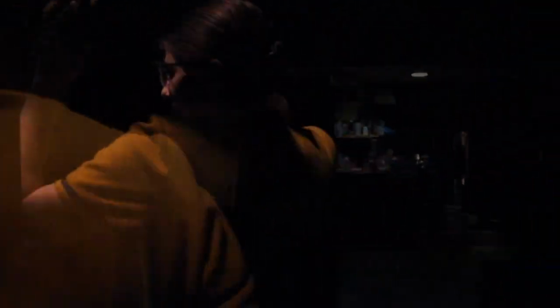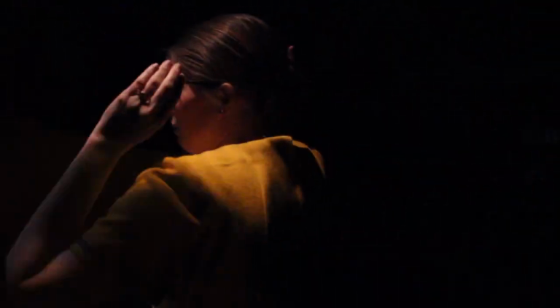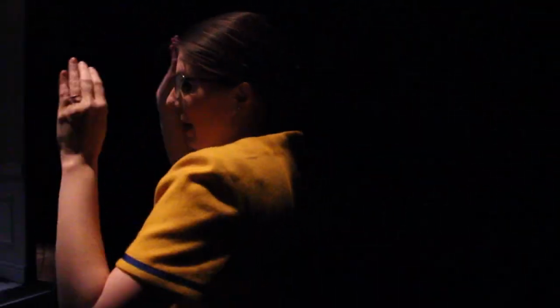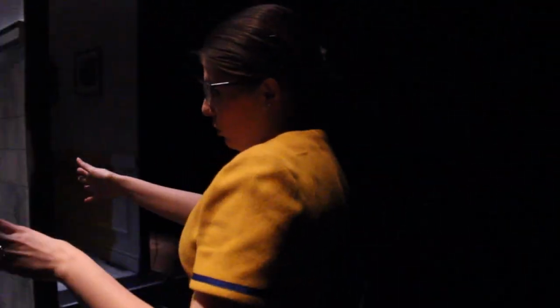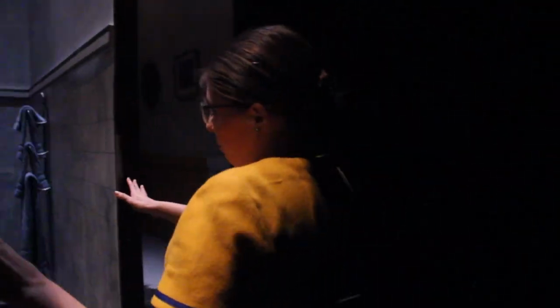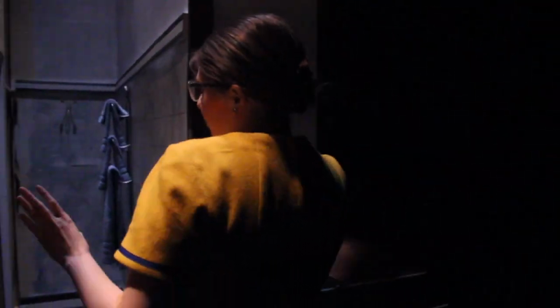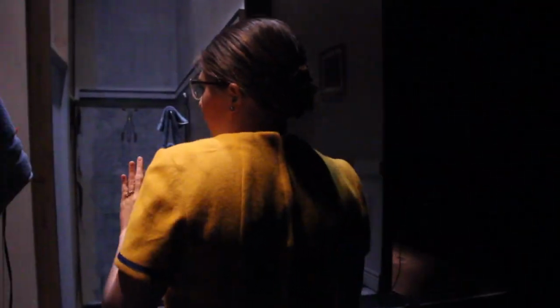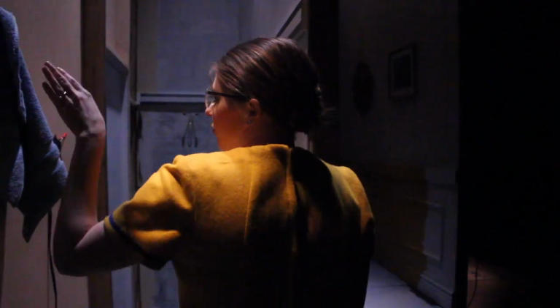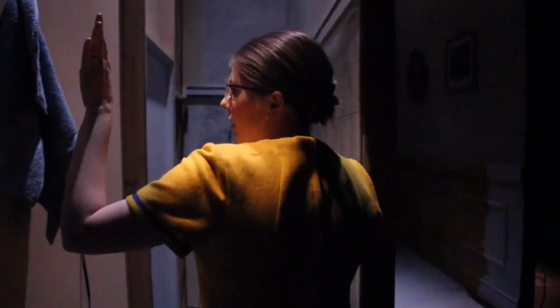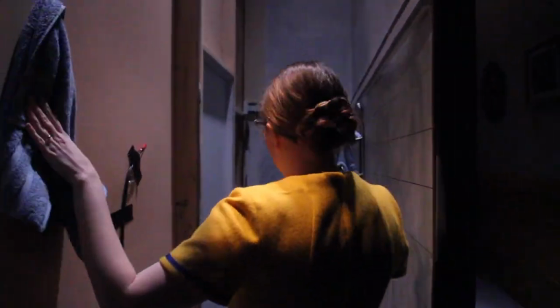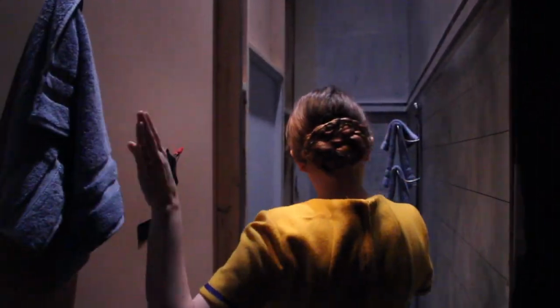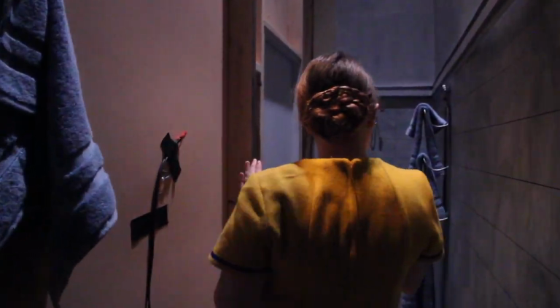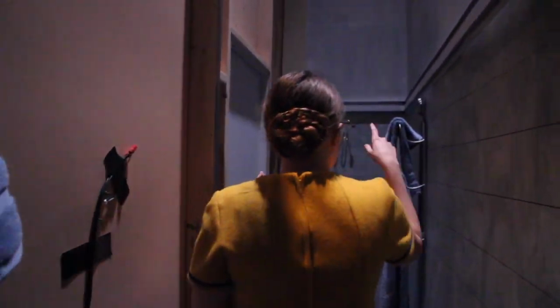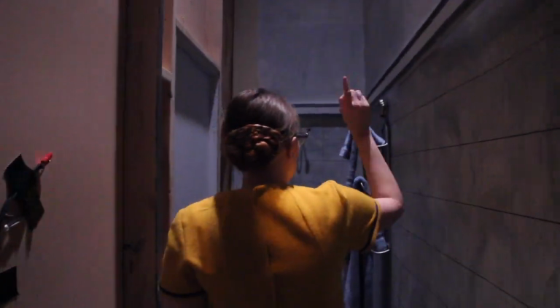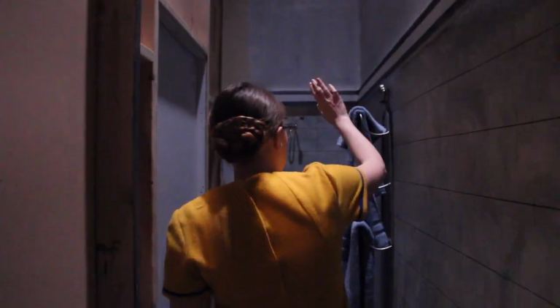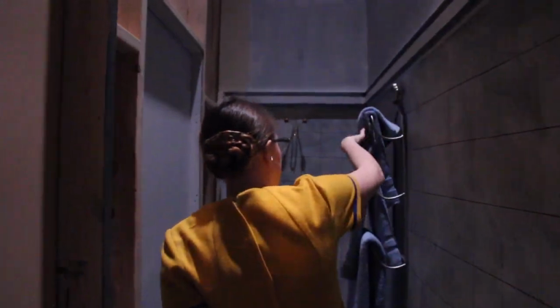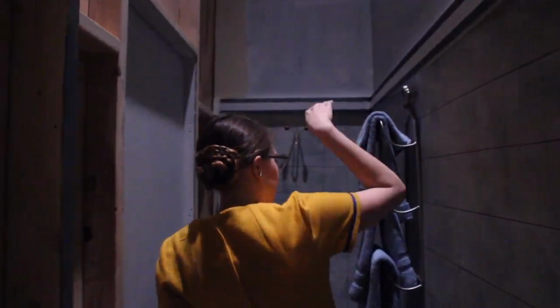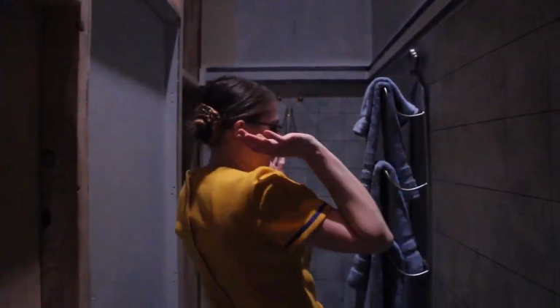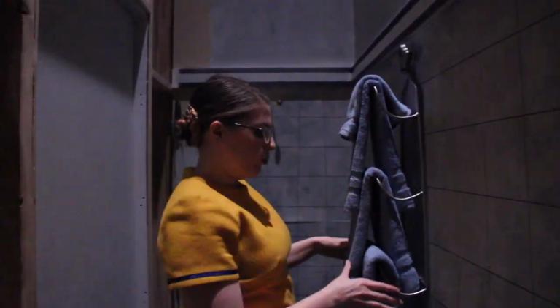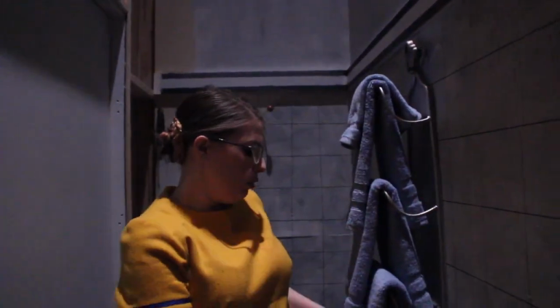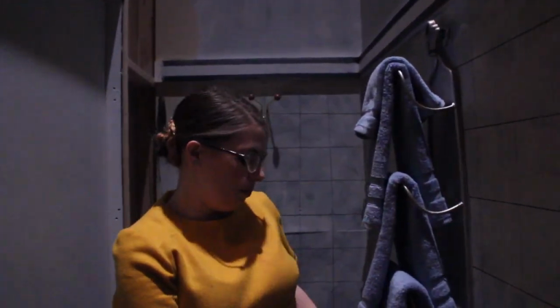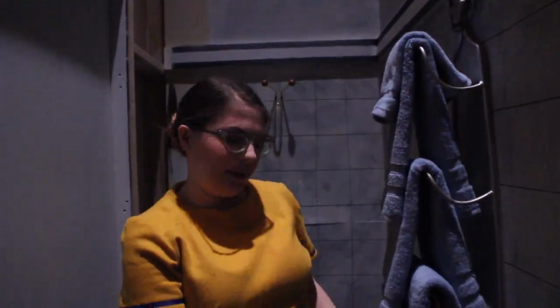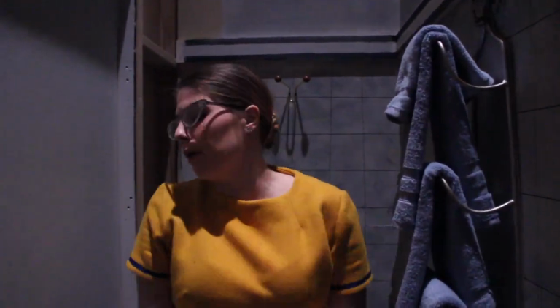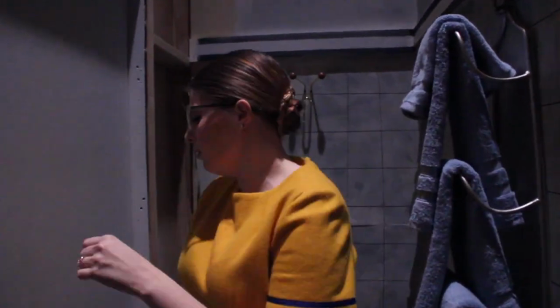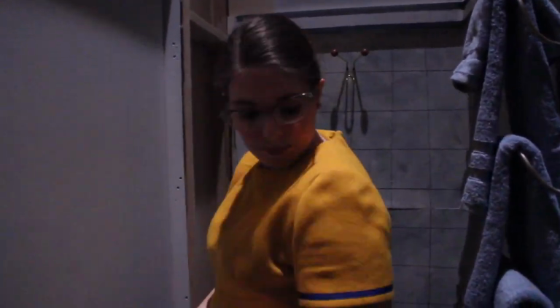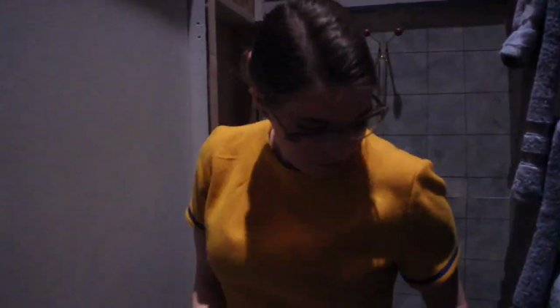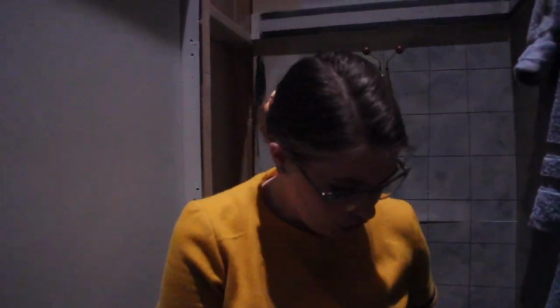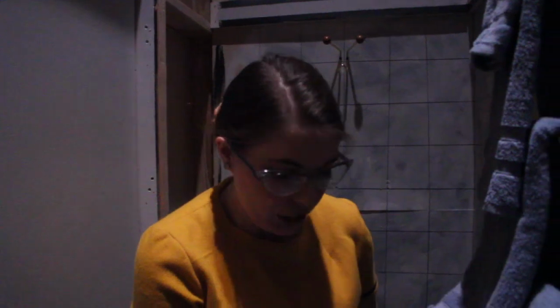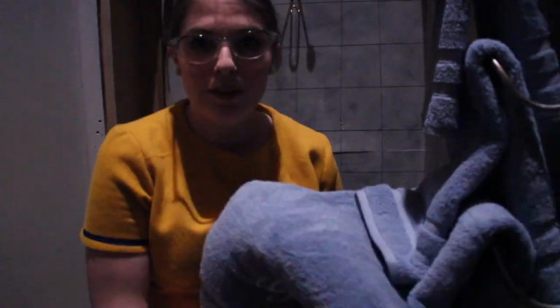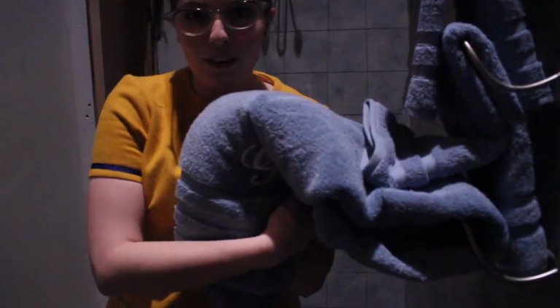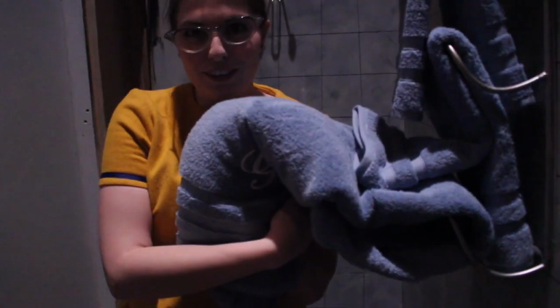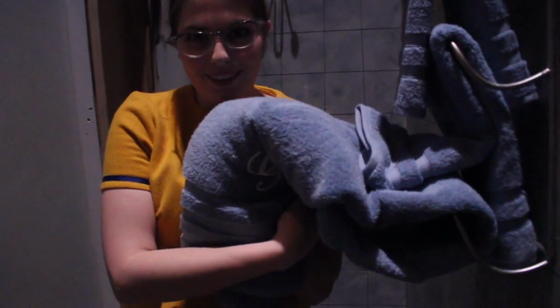This is the bathroom. We have a hand towel, another hand towel, and two big towels. G for Gratchen.